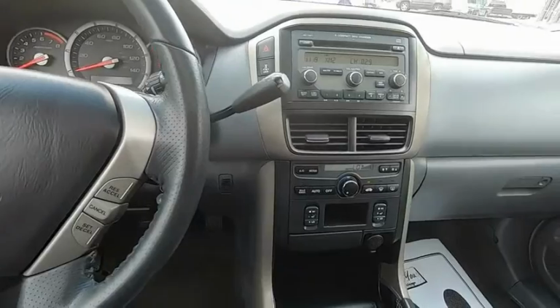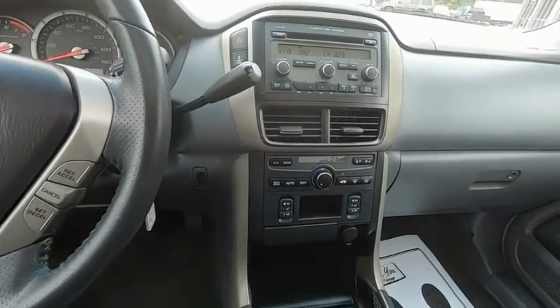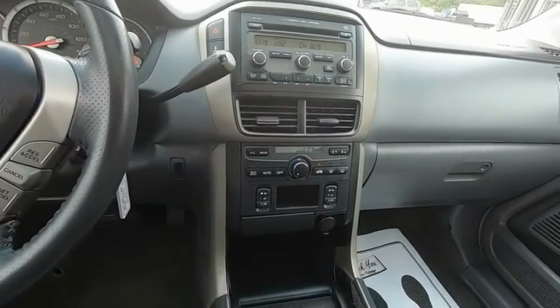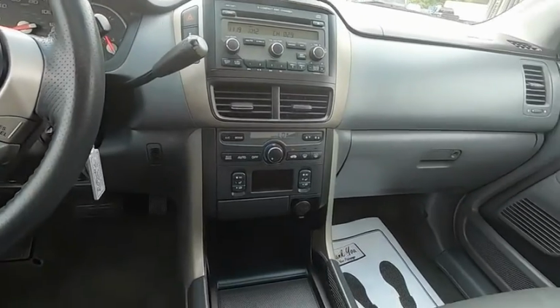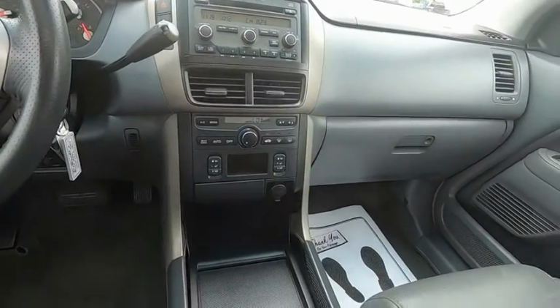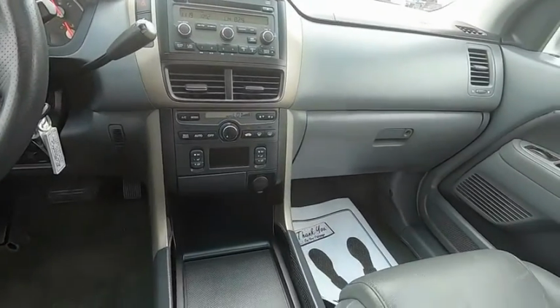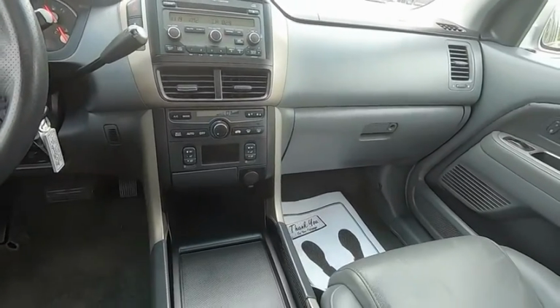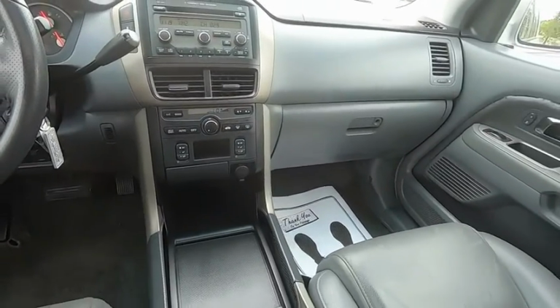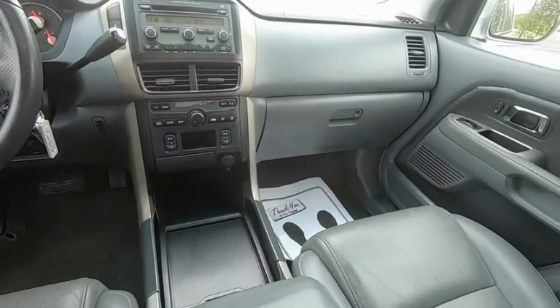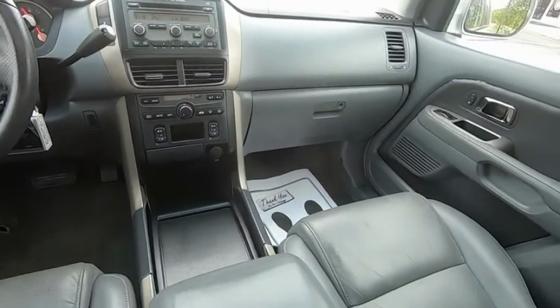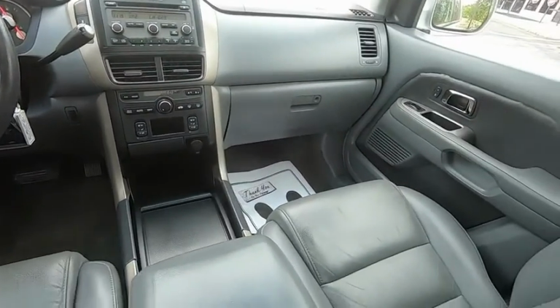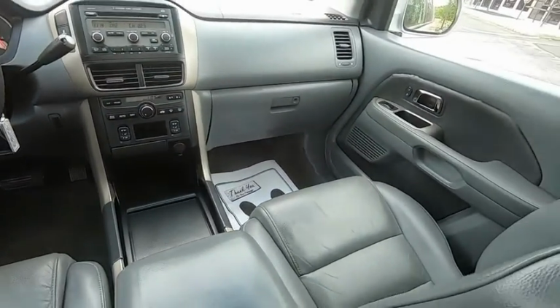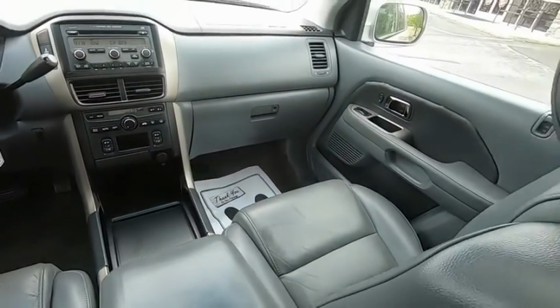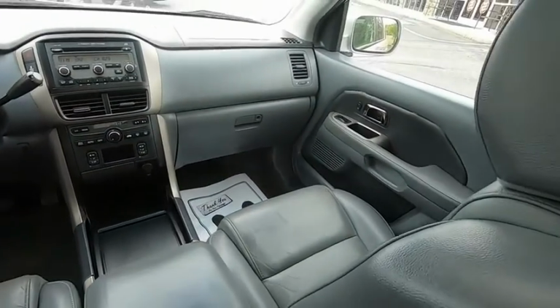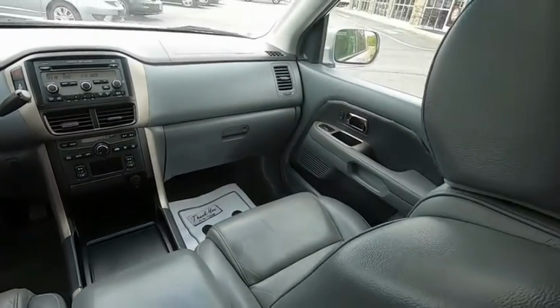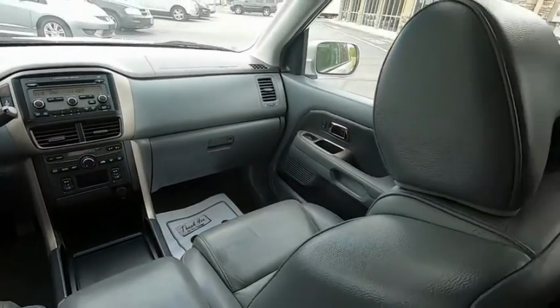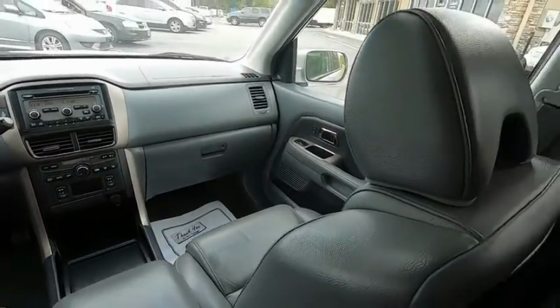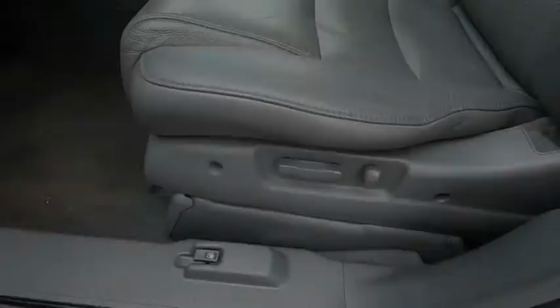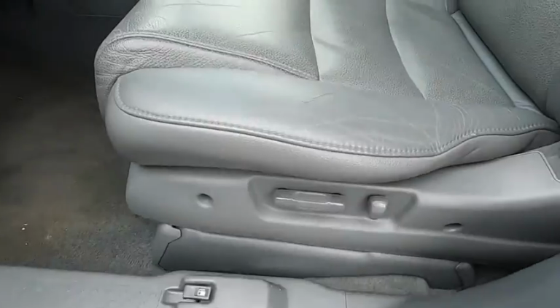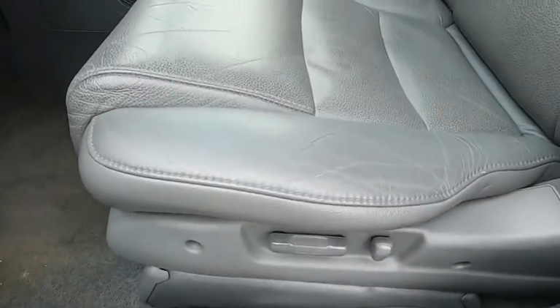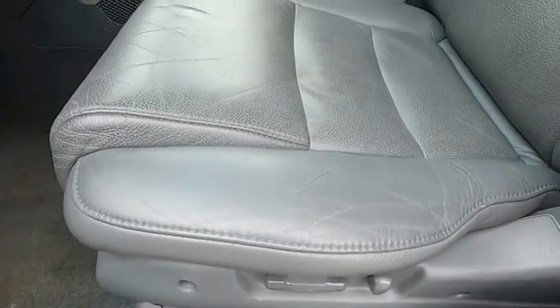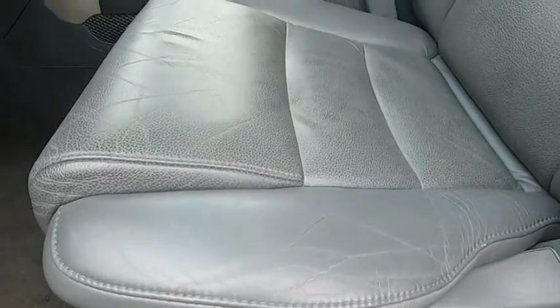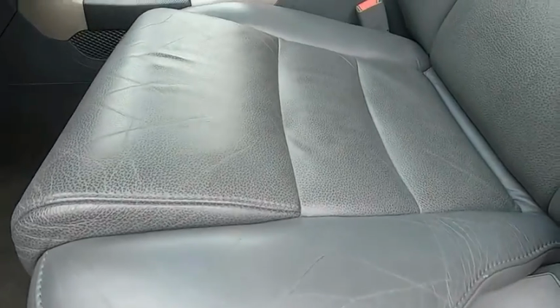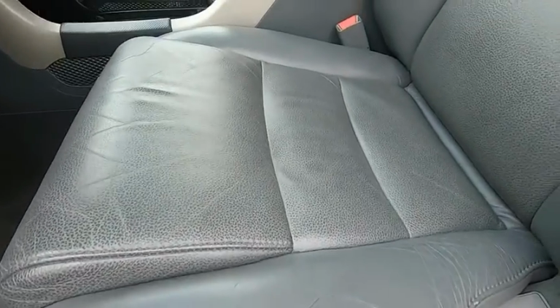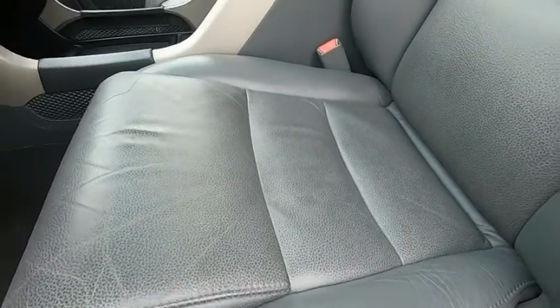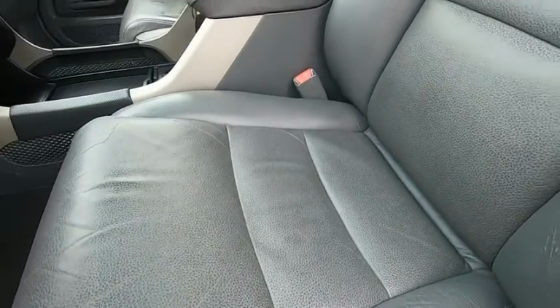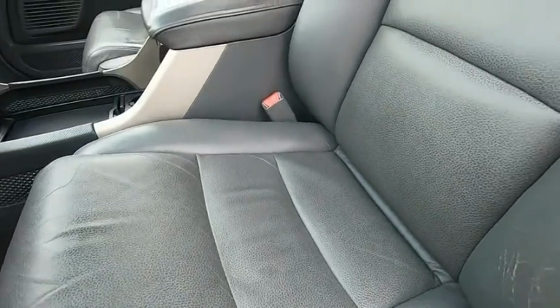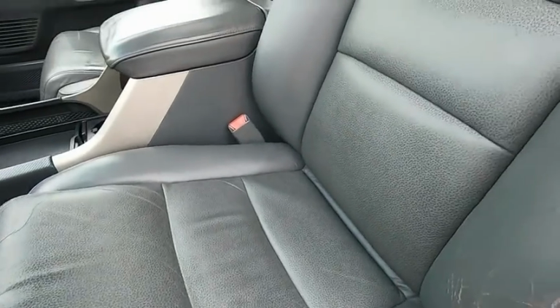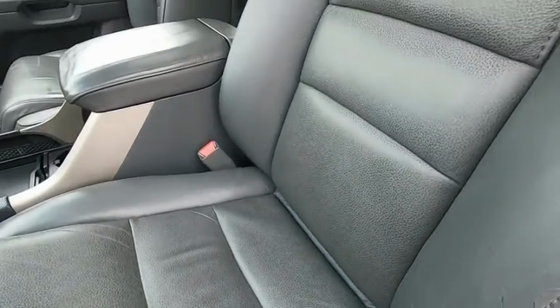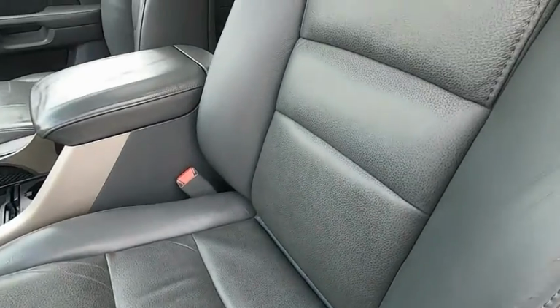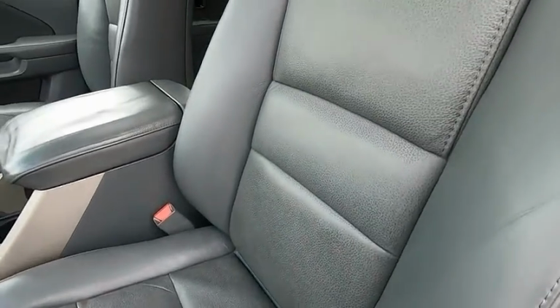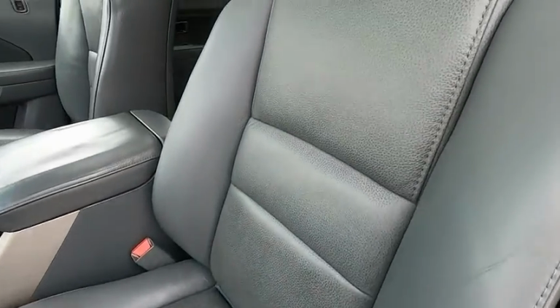Come on, take a ride in the Honda Pilot.